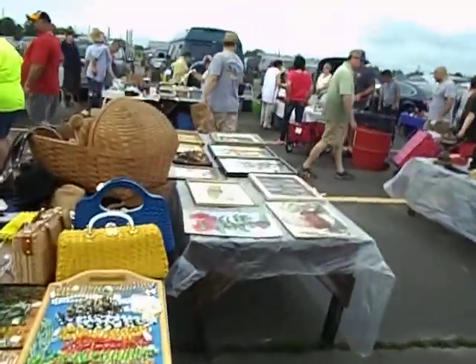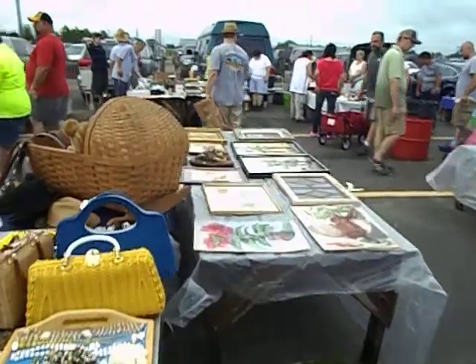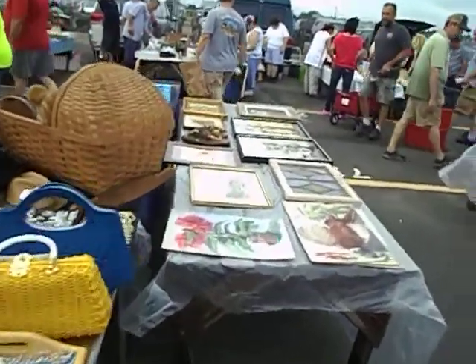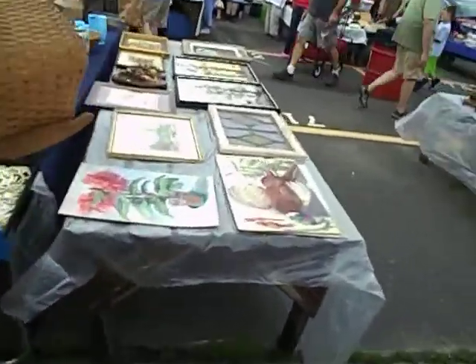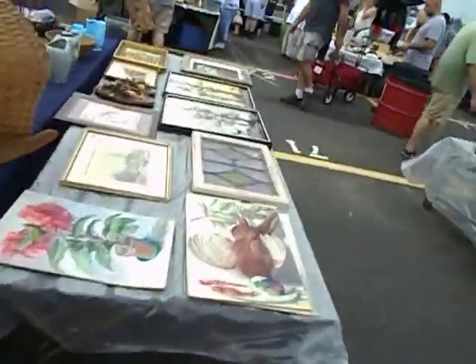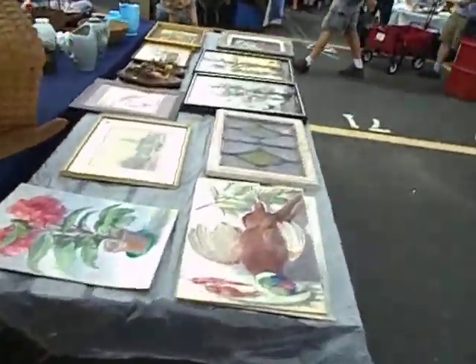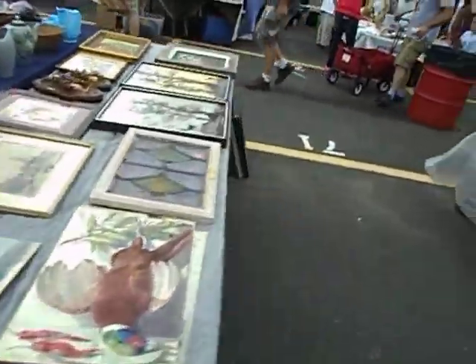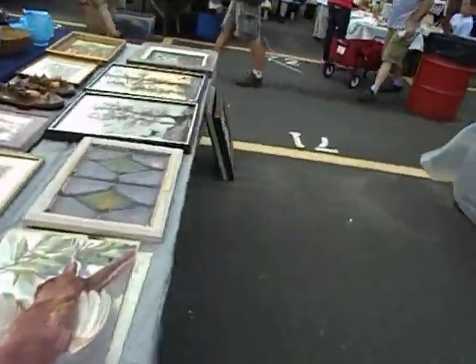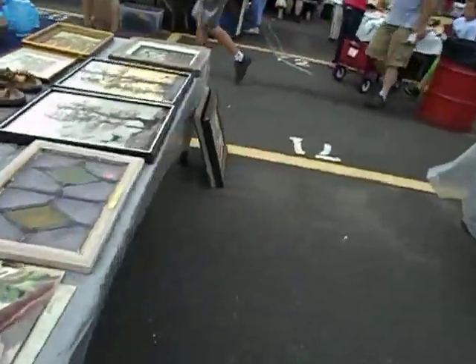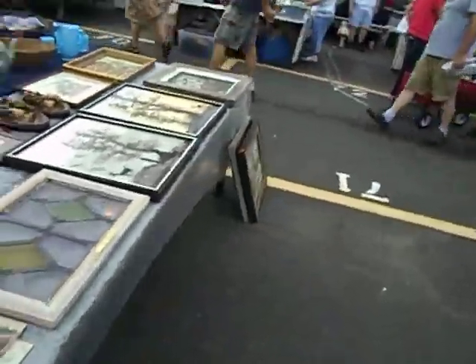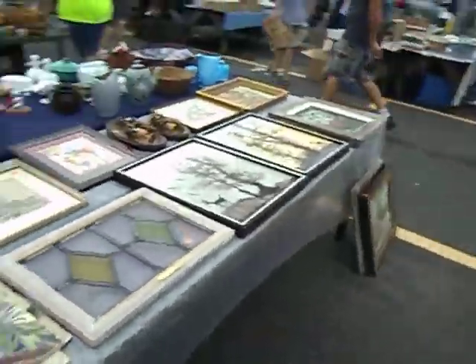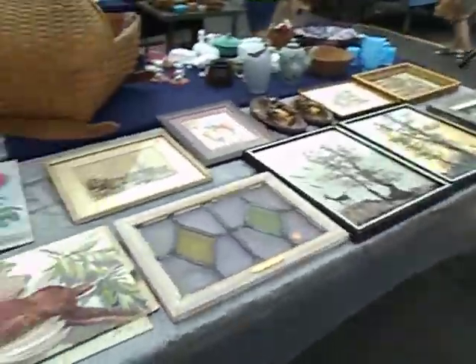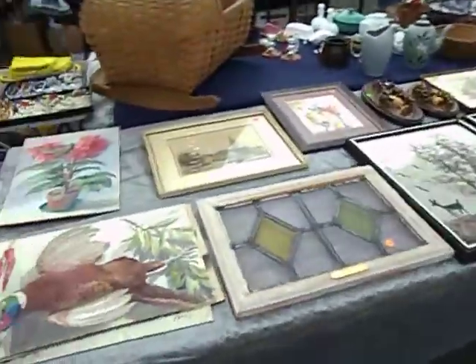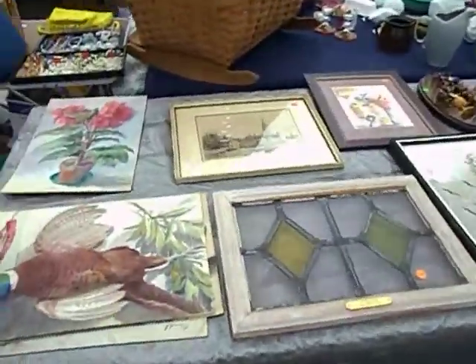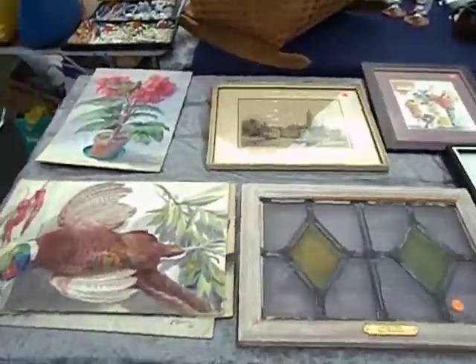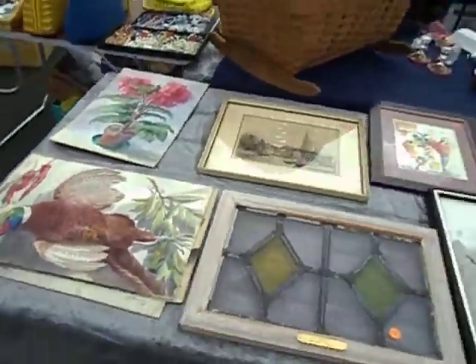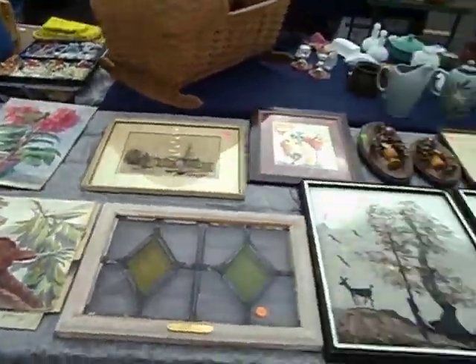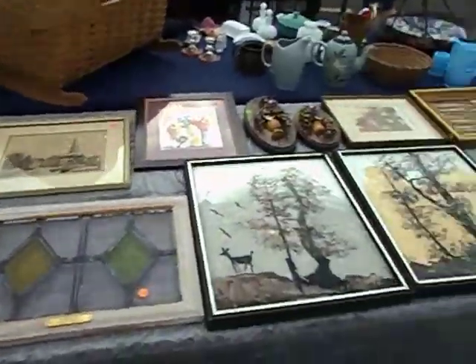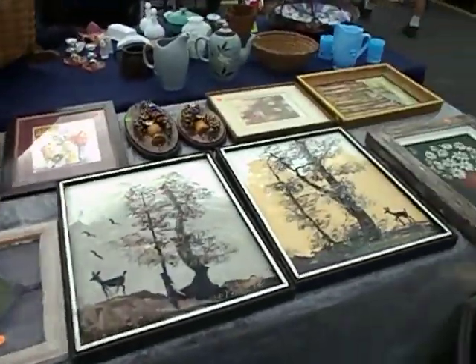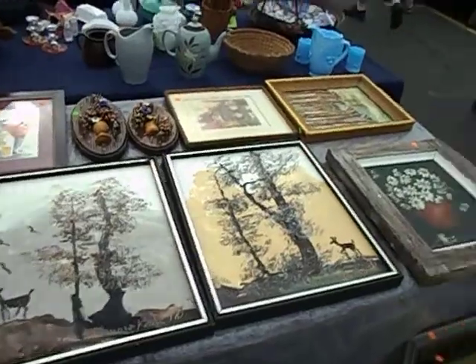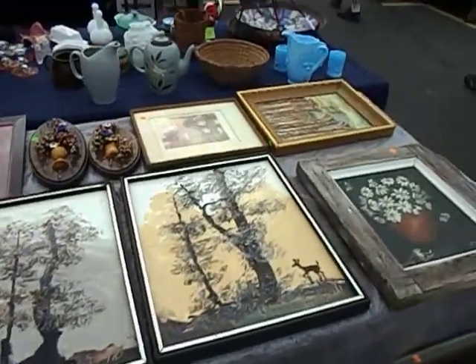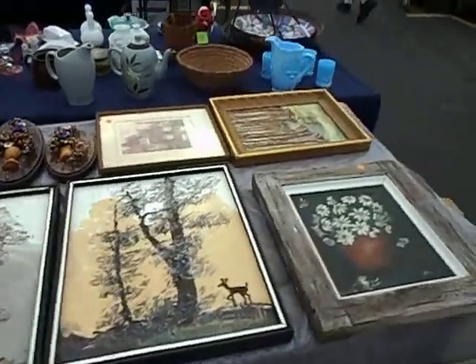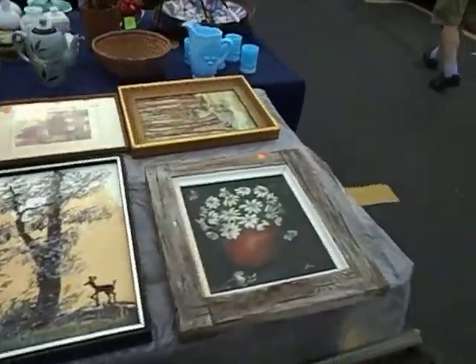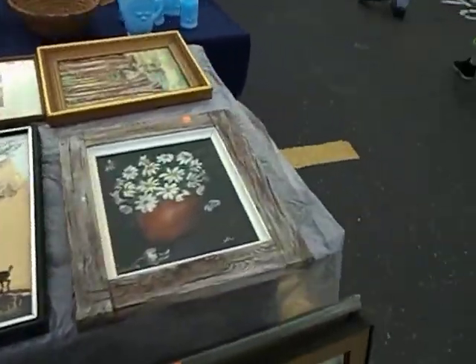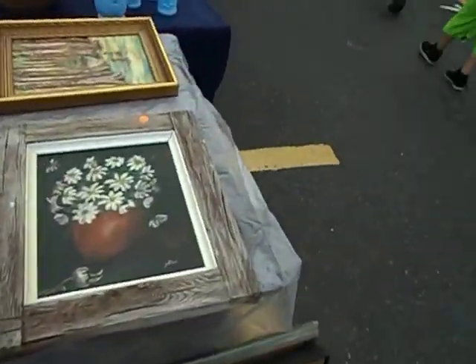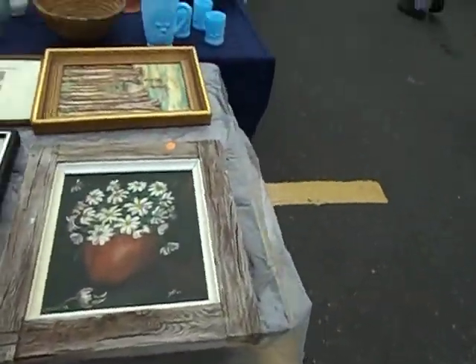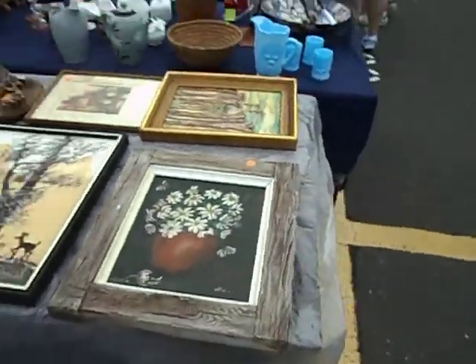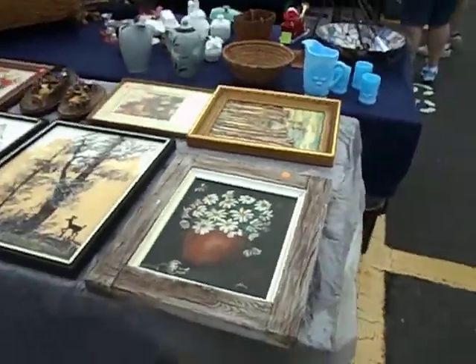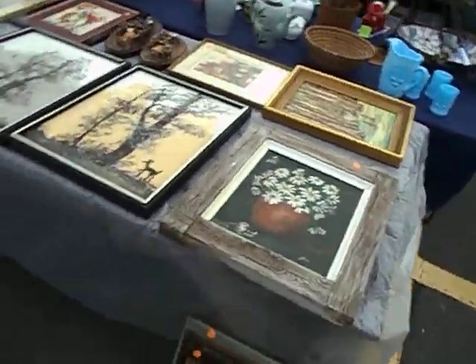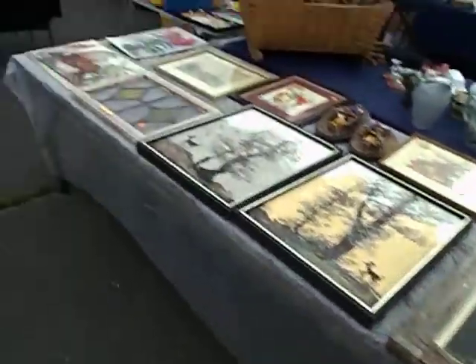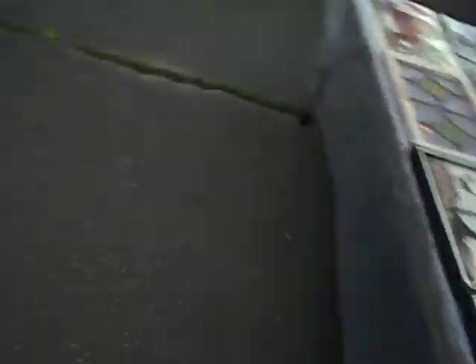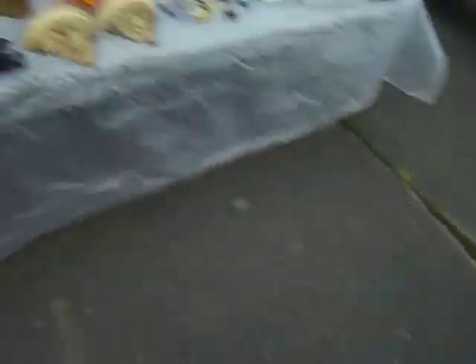Here's my setup. I really spread out today. I put out a lot of the old stuff I've been buying. You can see a bunch of paintings that I've been sitting on.